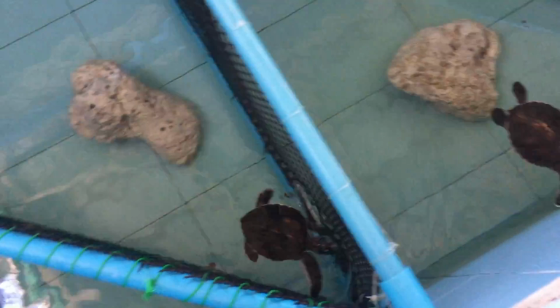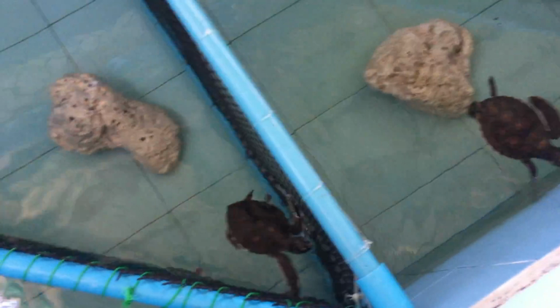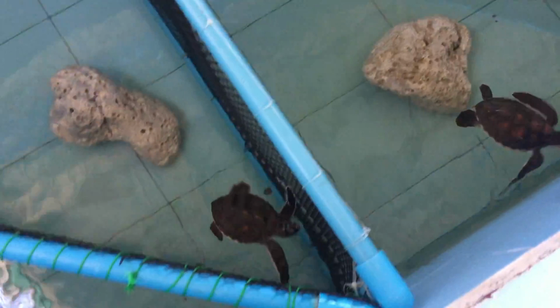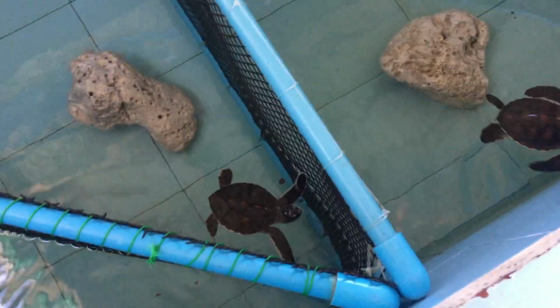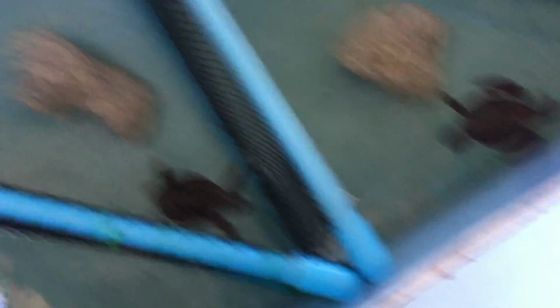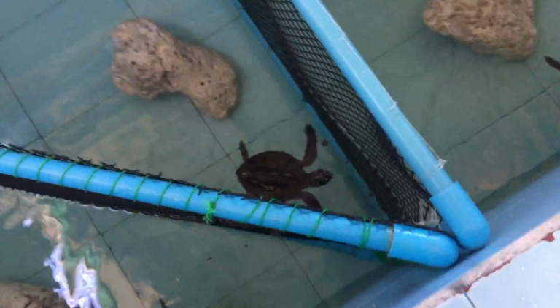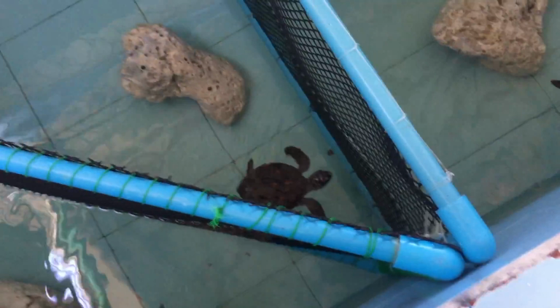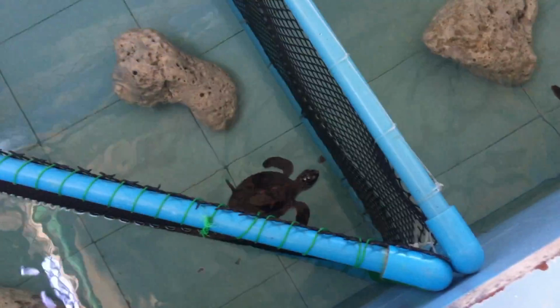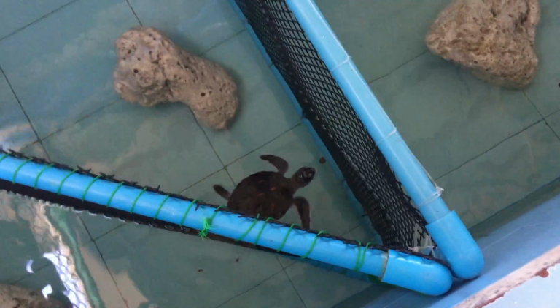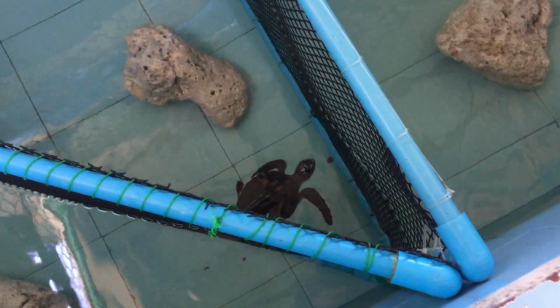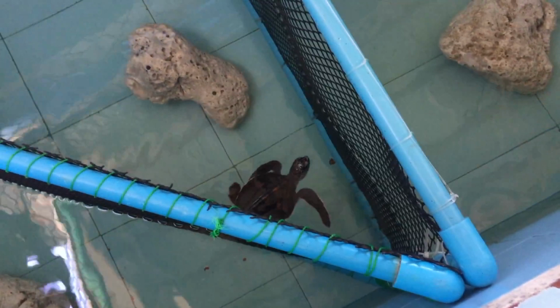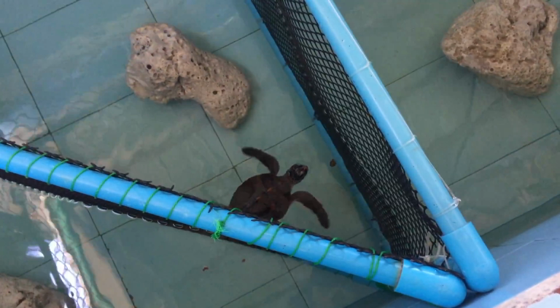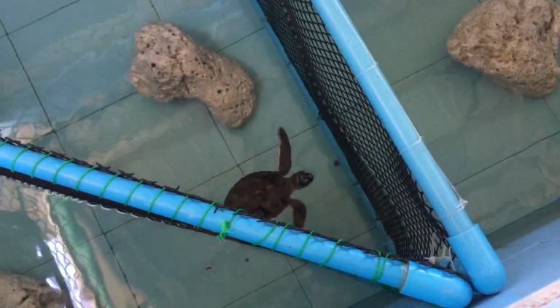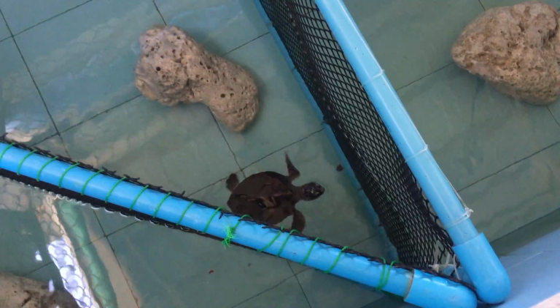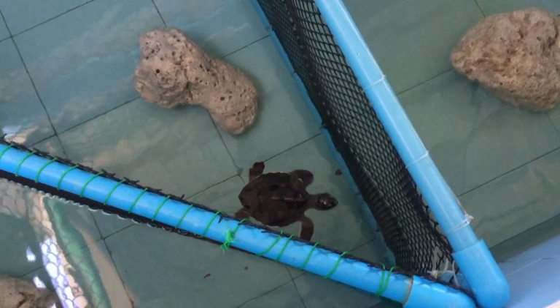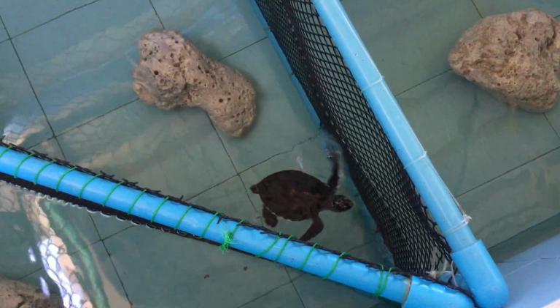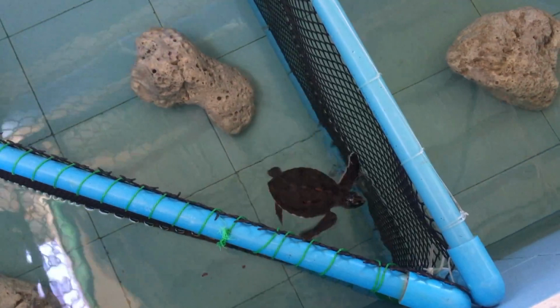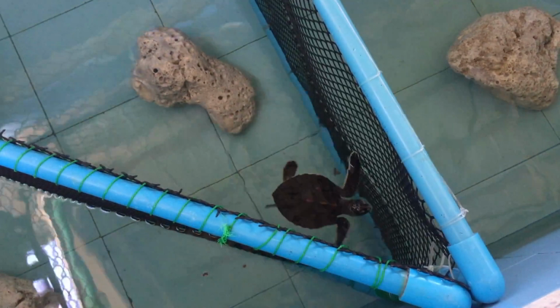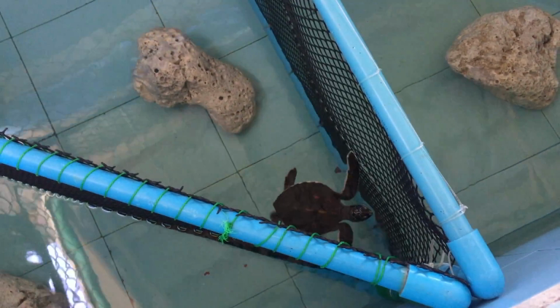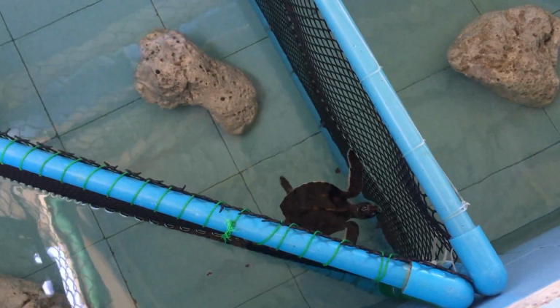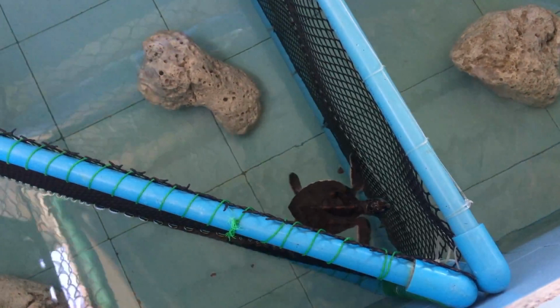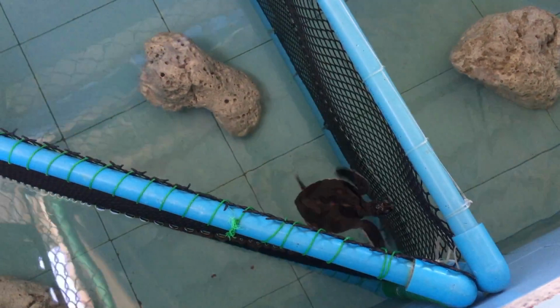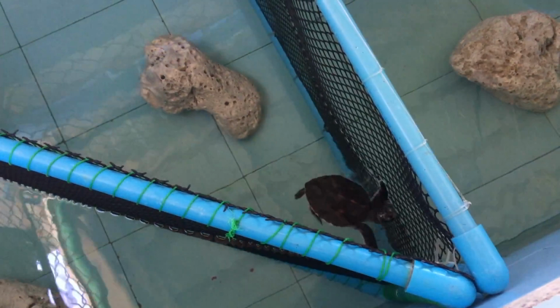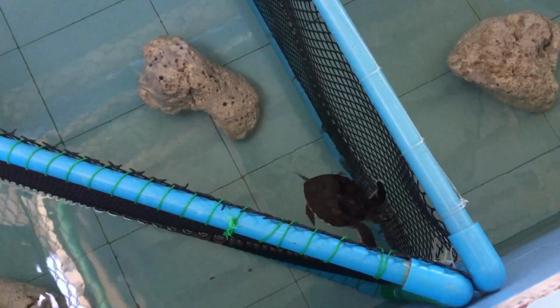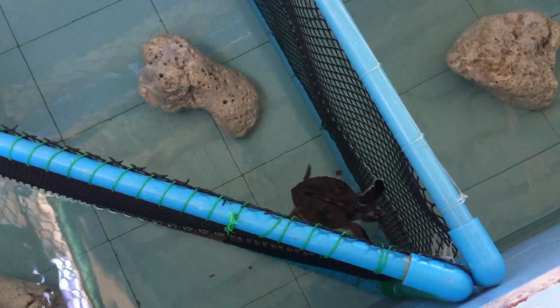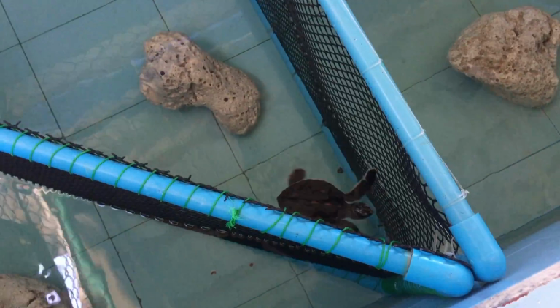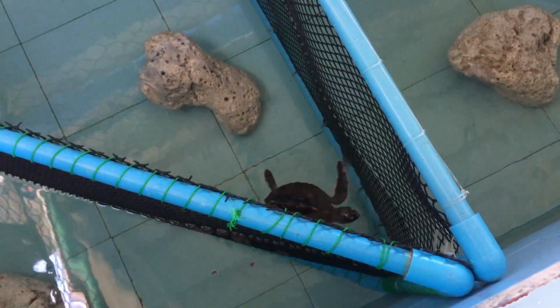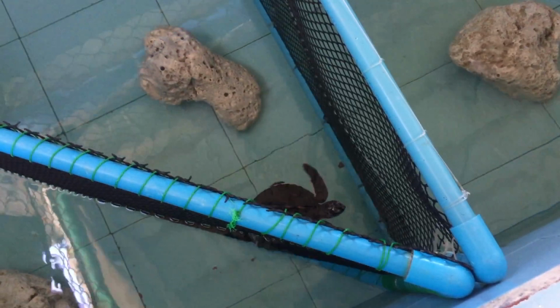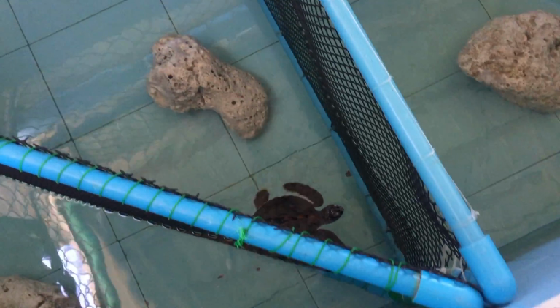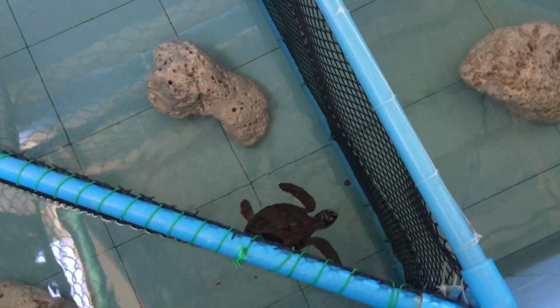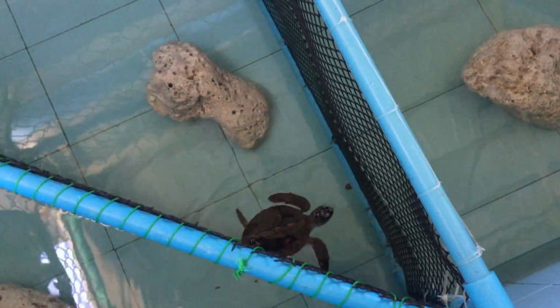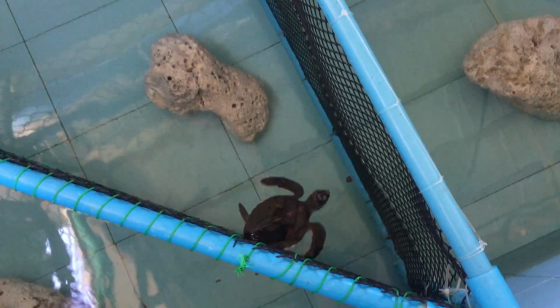Crush was kept in fresh water for a small amount of time, so we had to rehabilitate him back to salt water. It's one of our great success stories — he's doing really well and he's got really big.